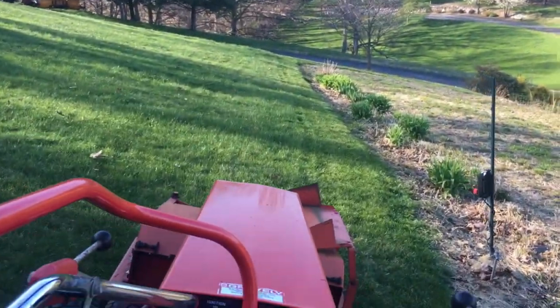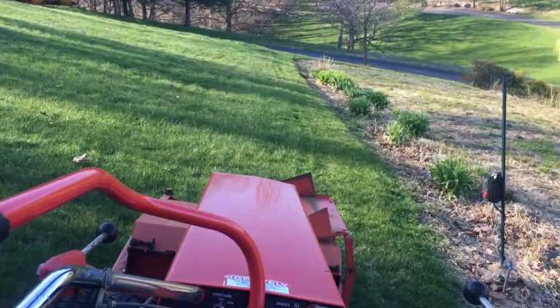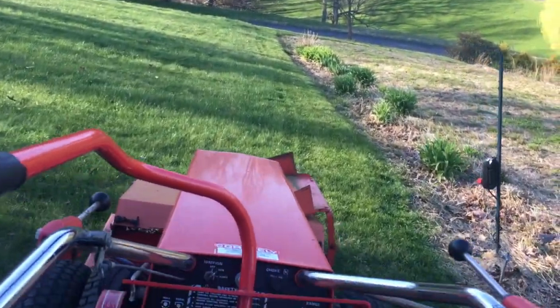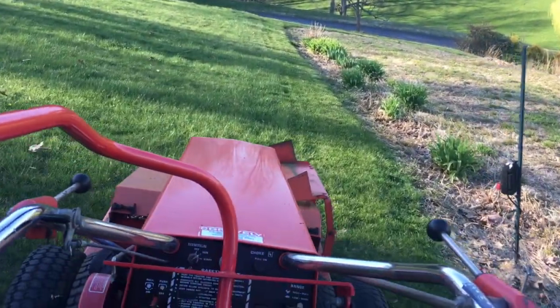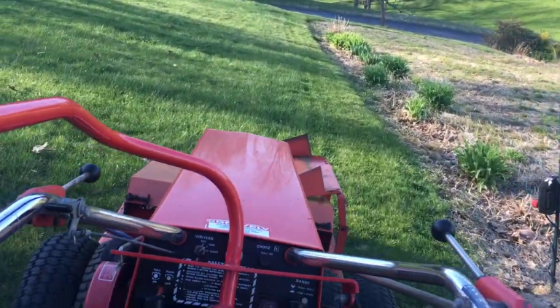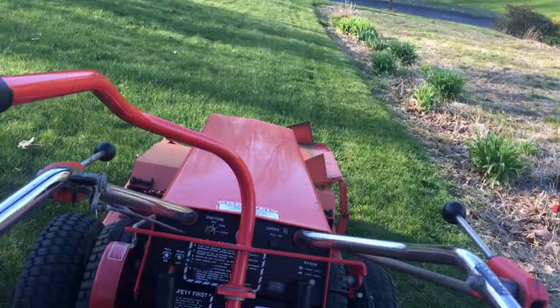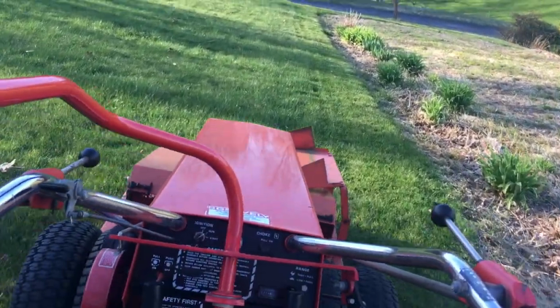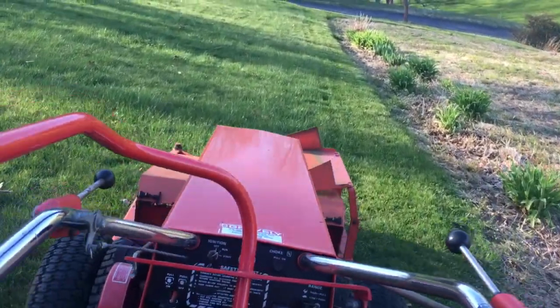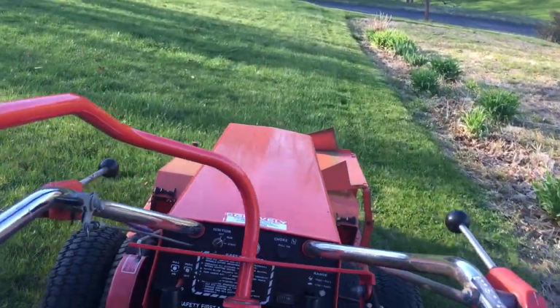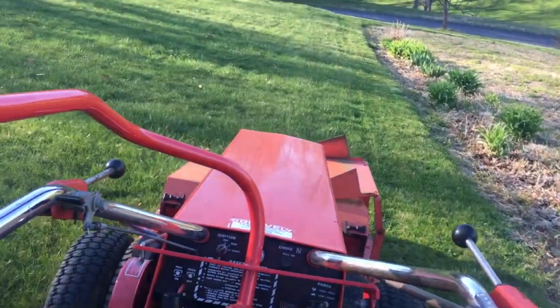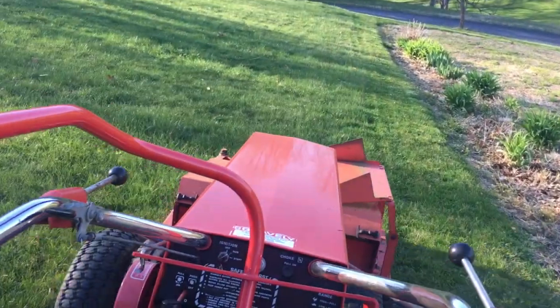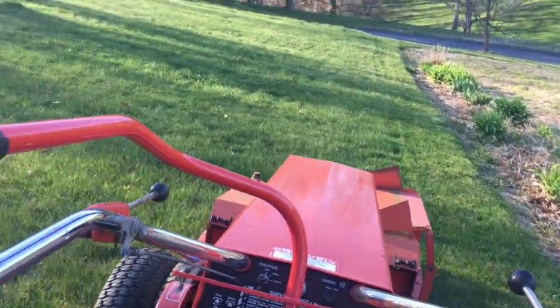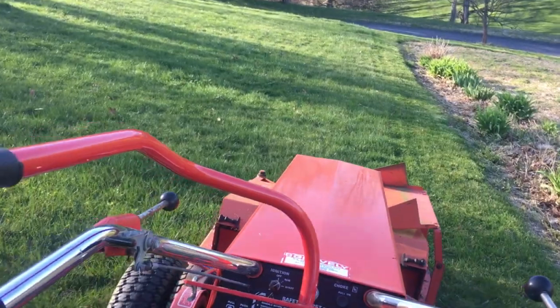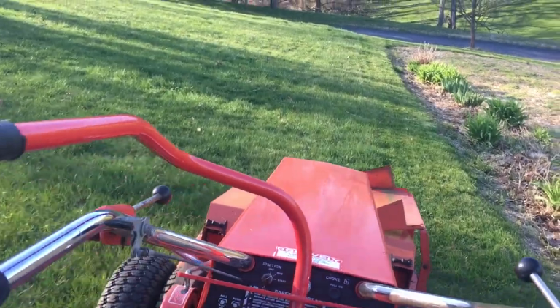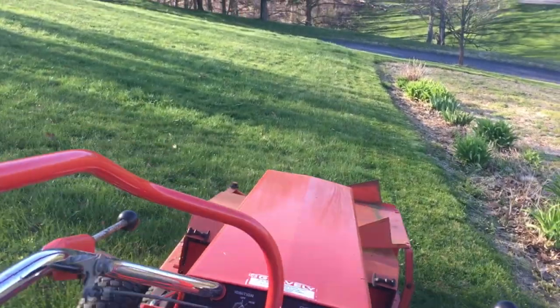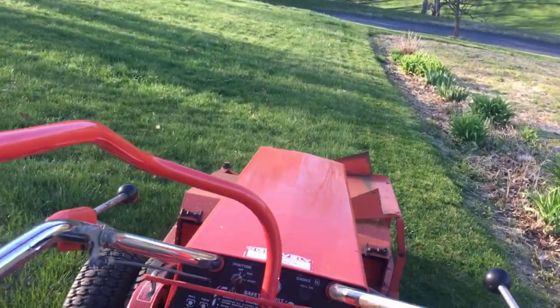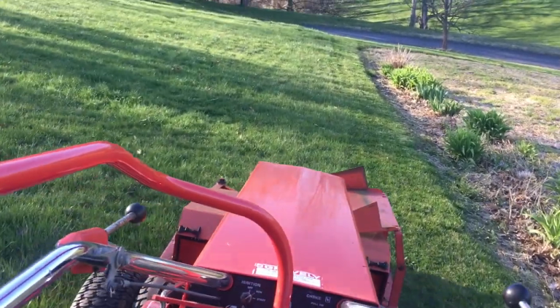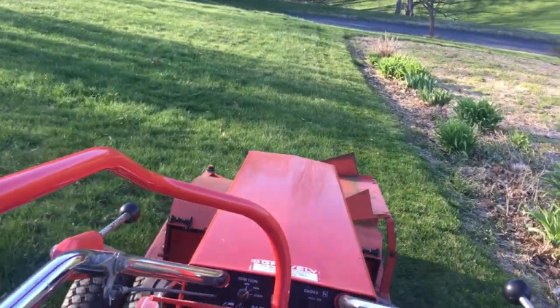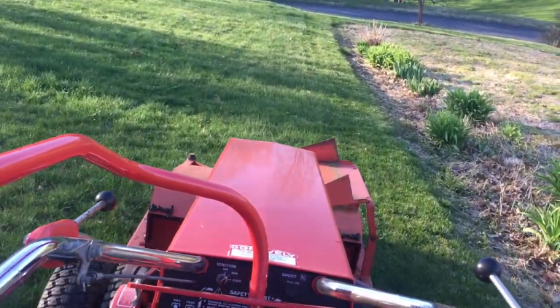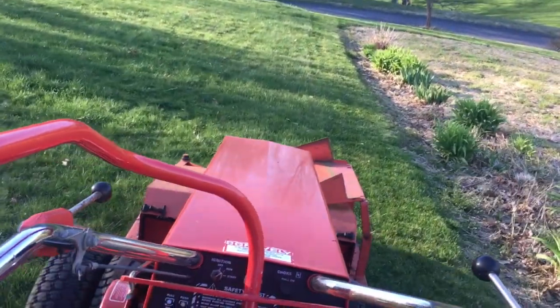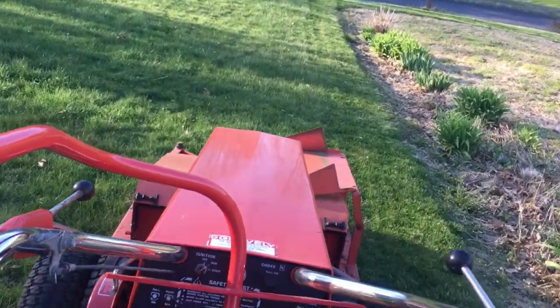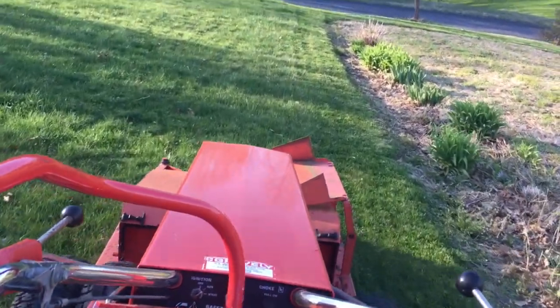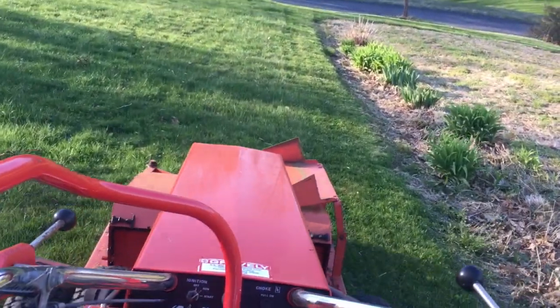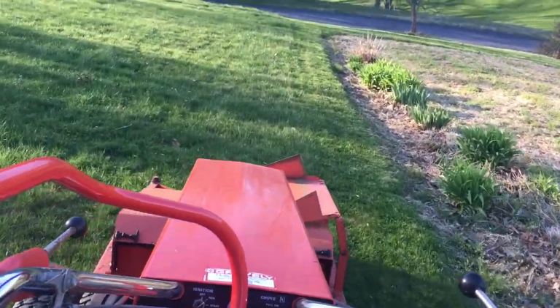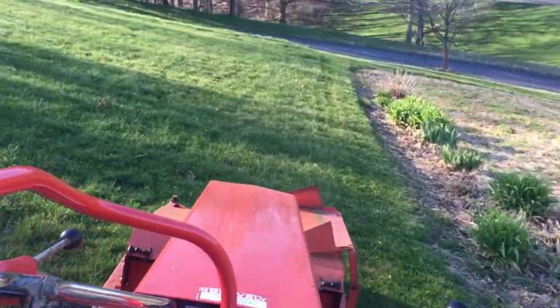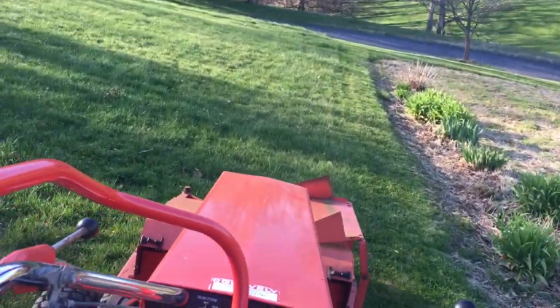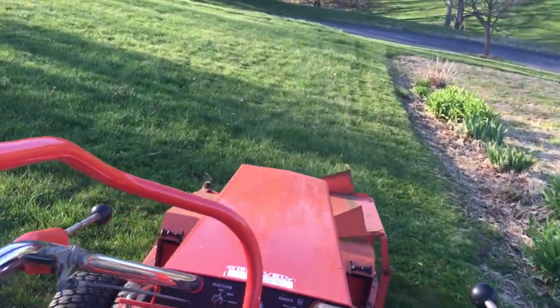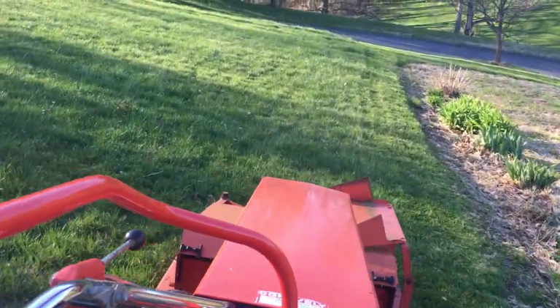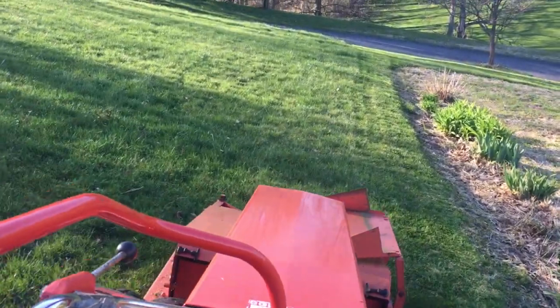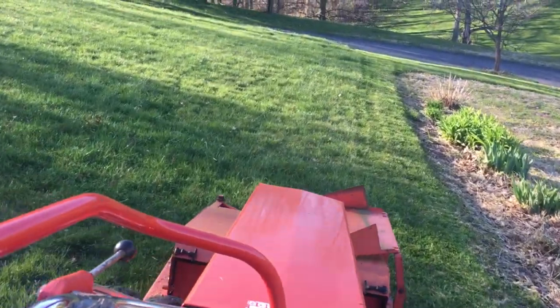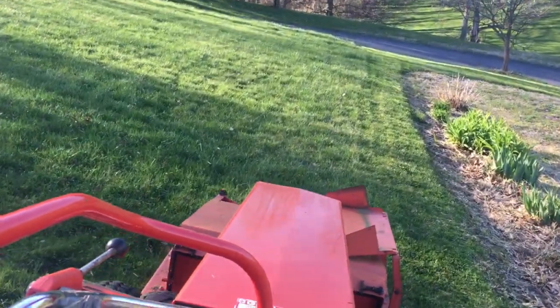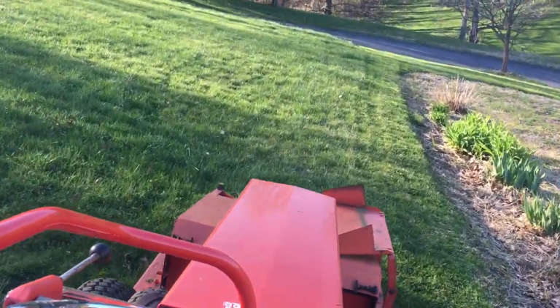It can mow down all sorts of different stuff. I mean, it's got pretty thick blades on it. It's got the RPM speed to do a pretty nice job on the lawn here.